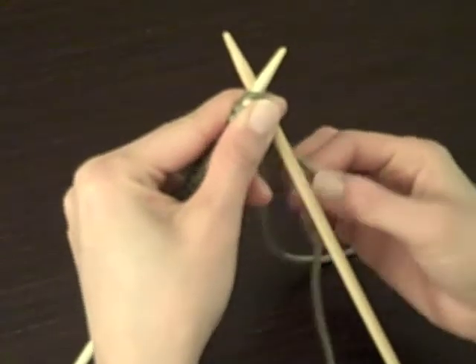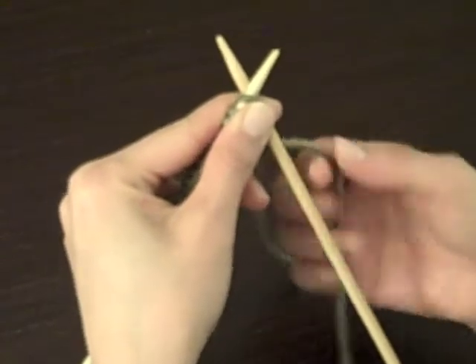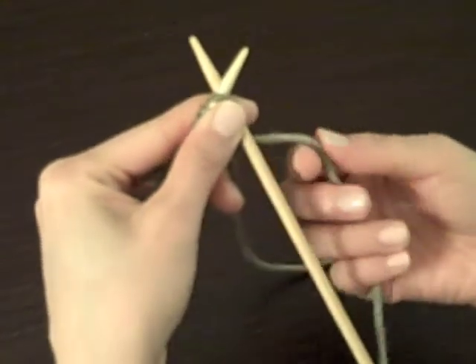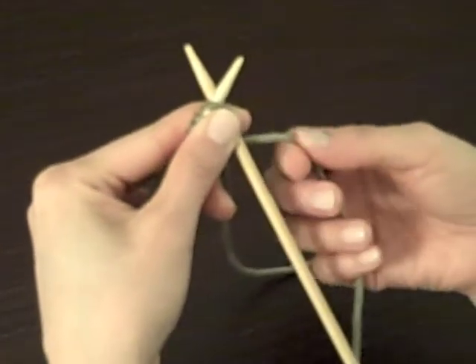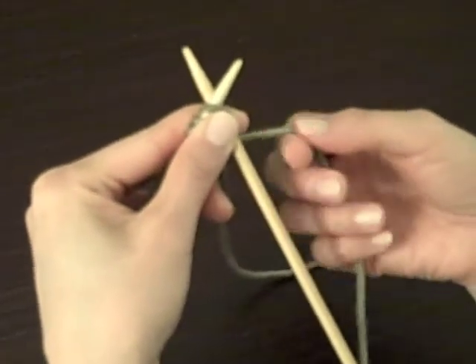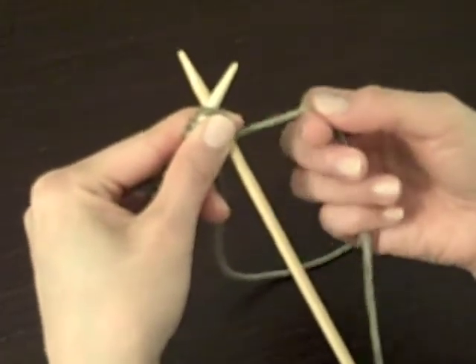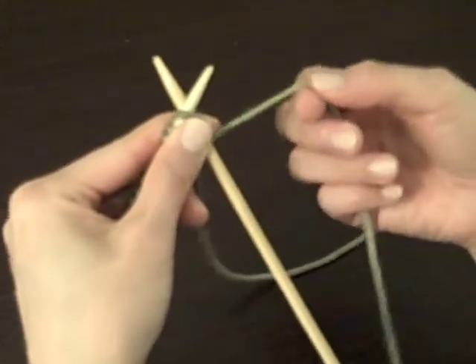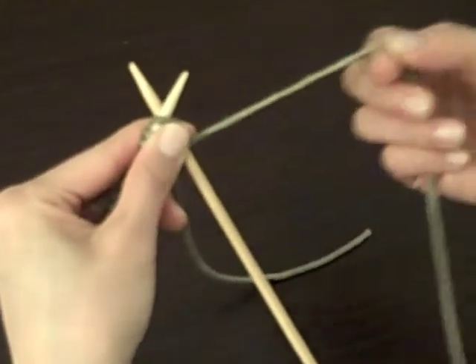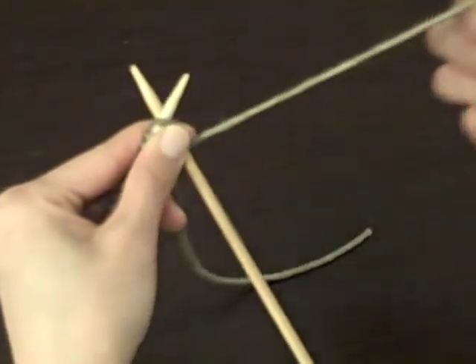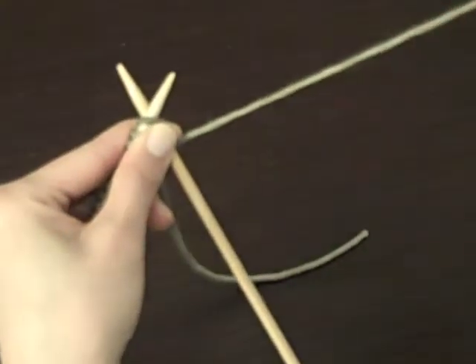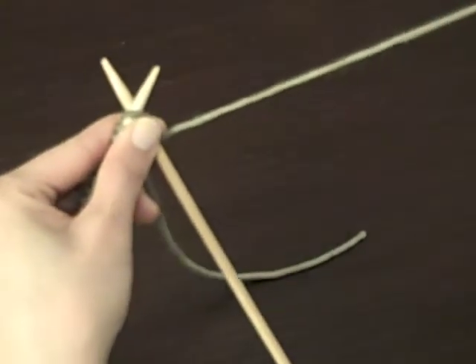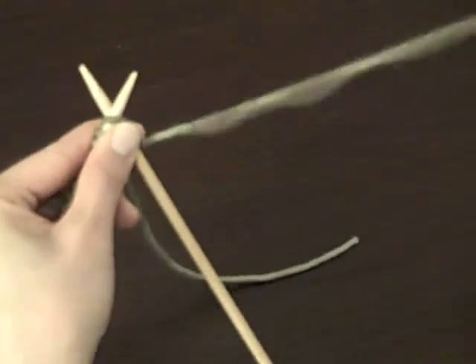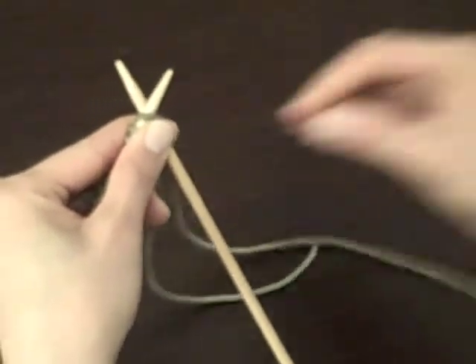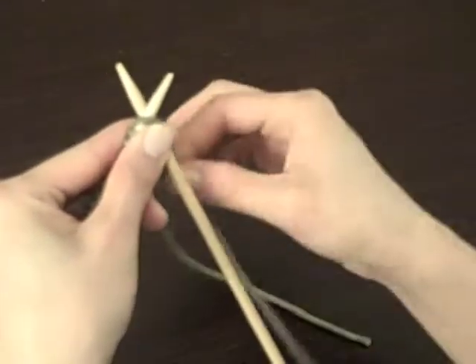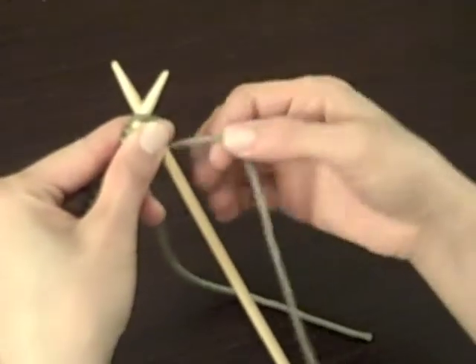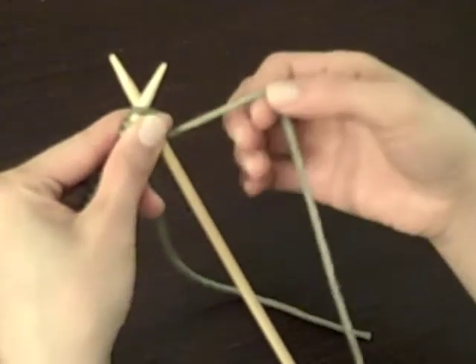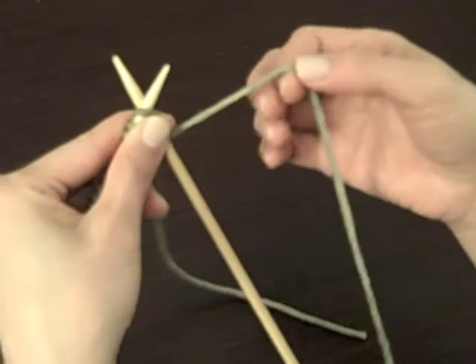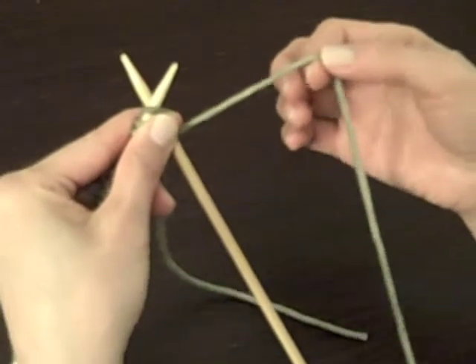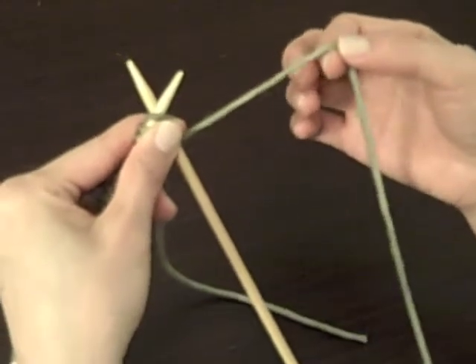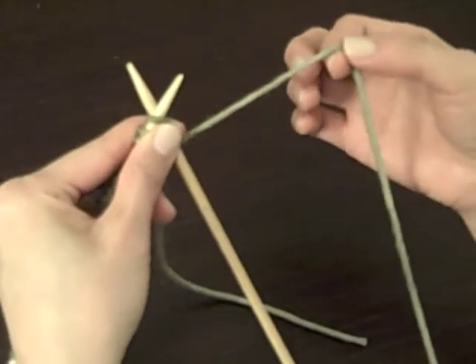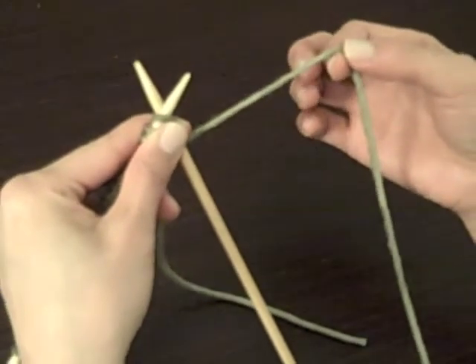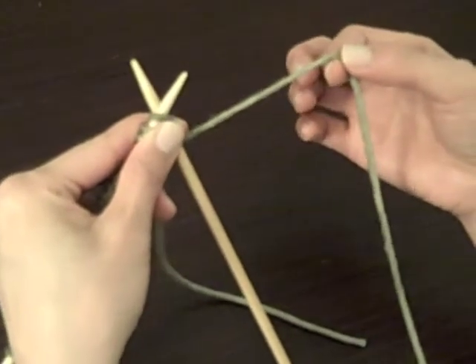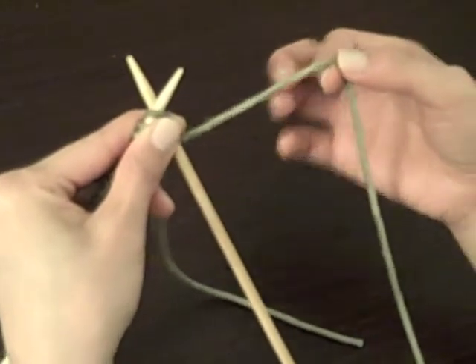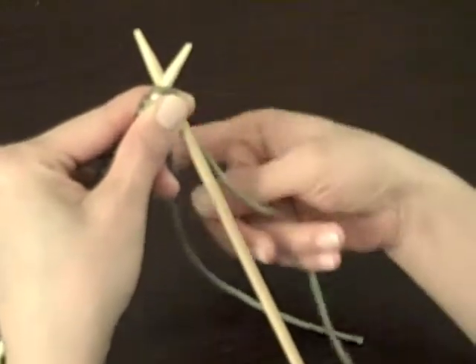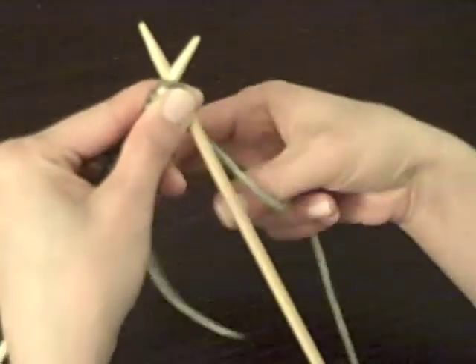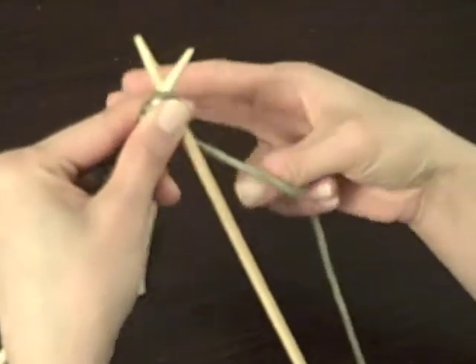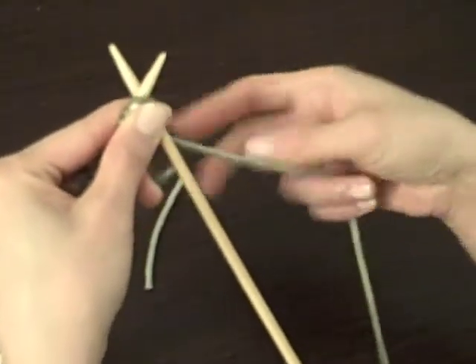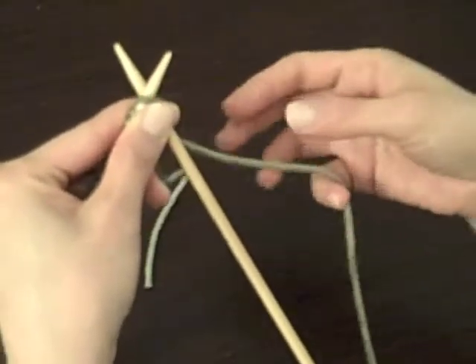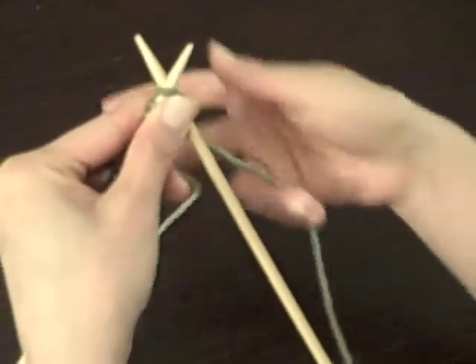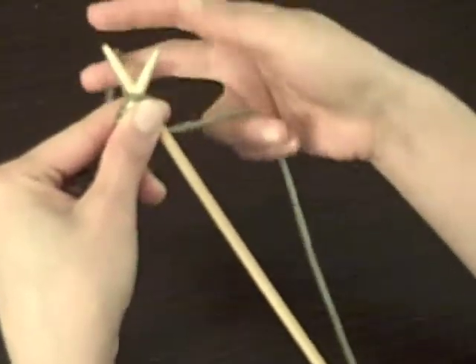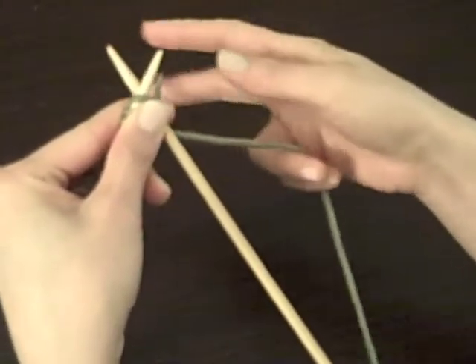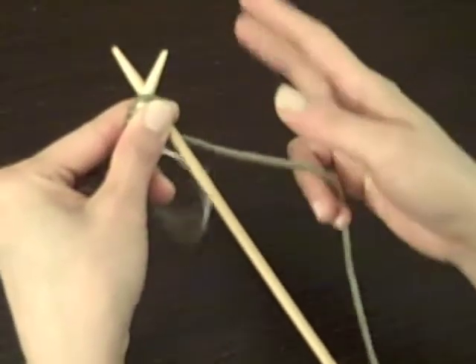Then you're going to take the long end of the yarn — the one that actually connects to your ball of yarn and not the short end. Put that one aside.